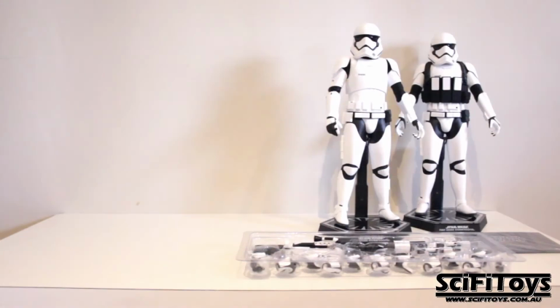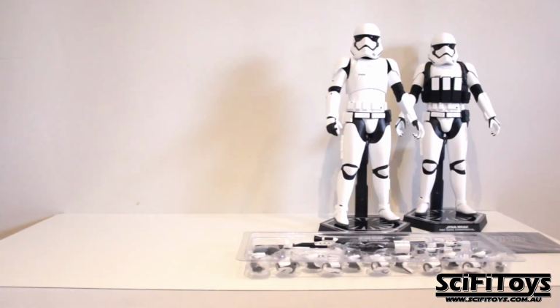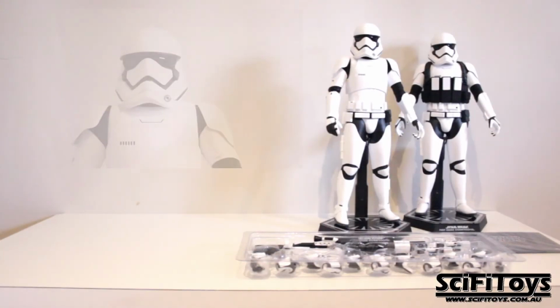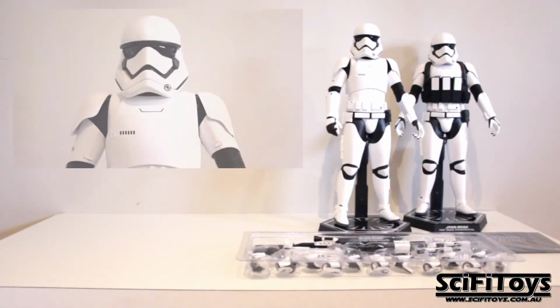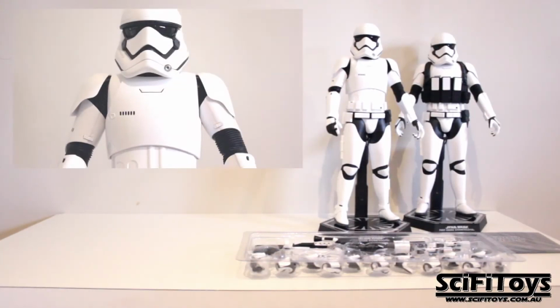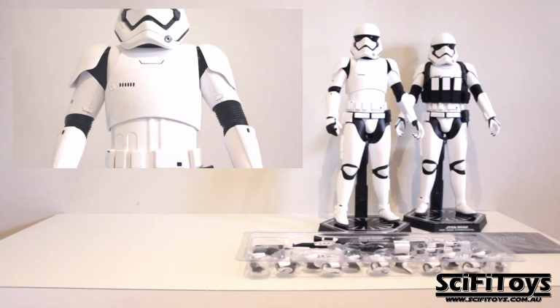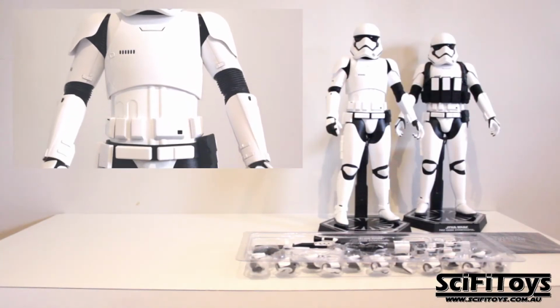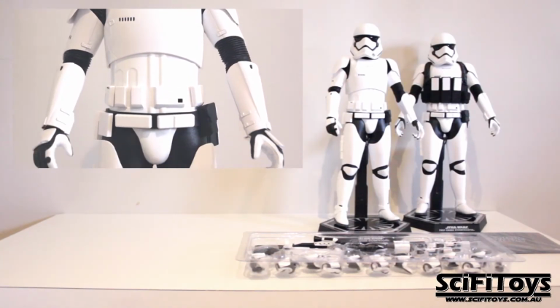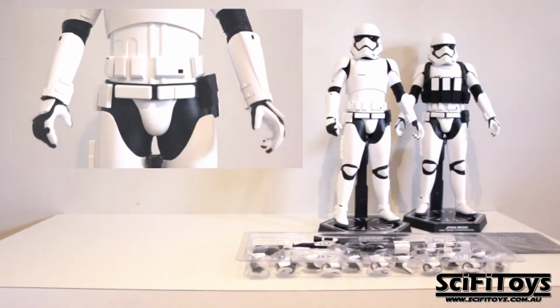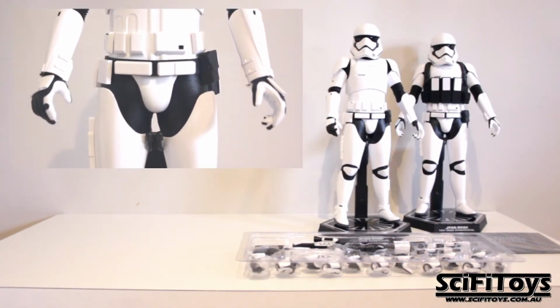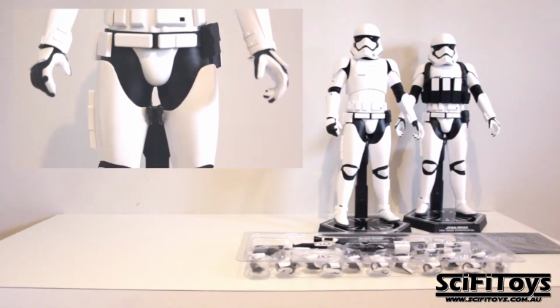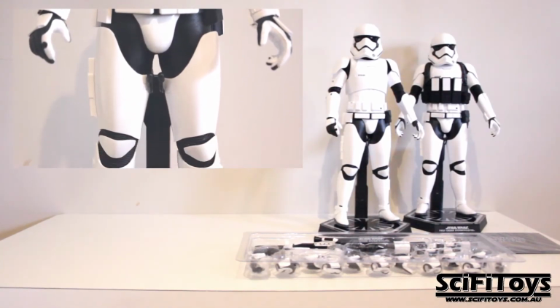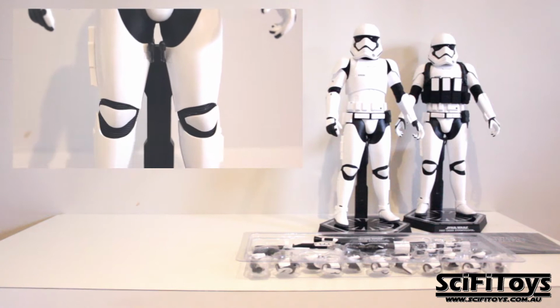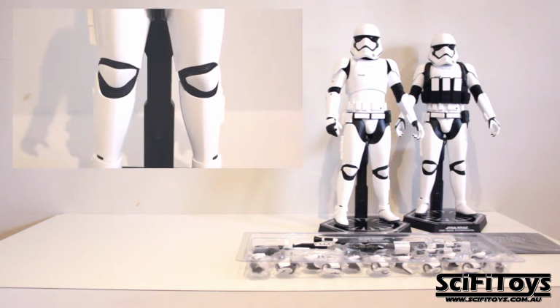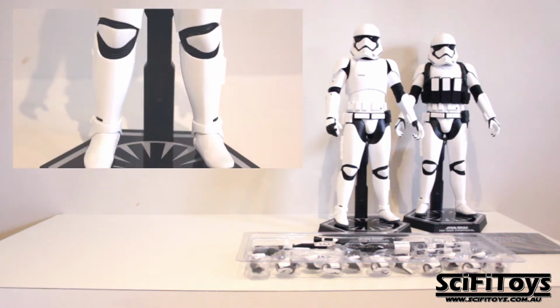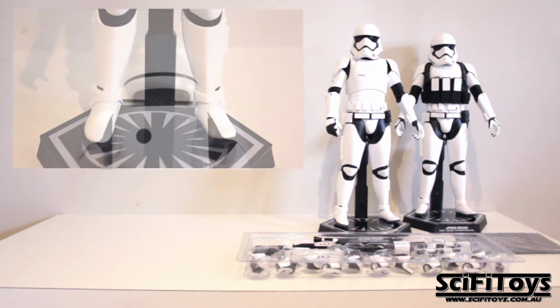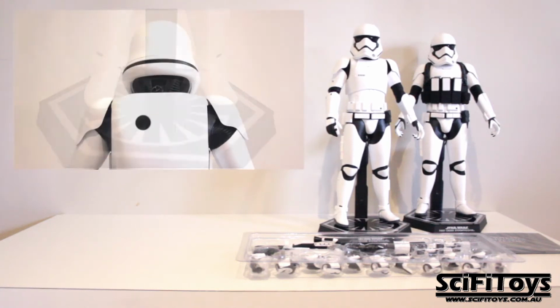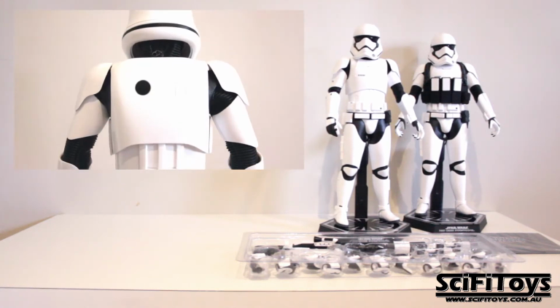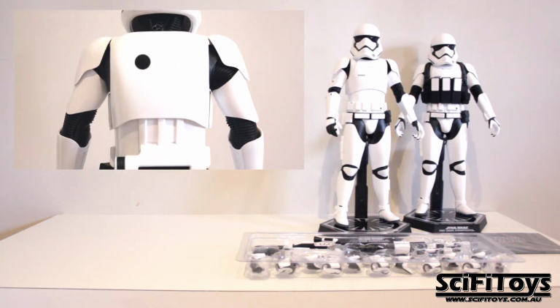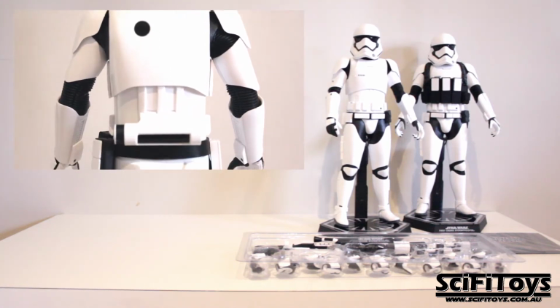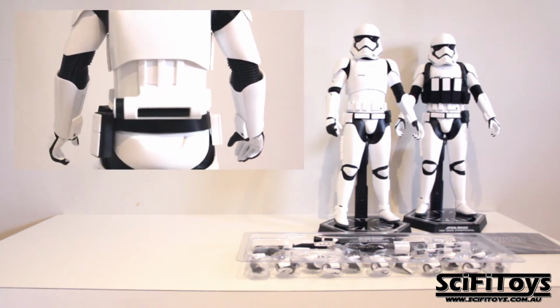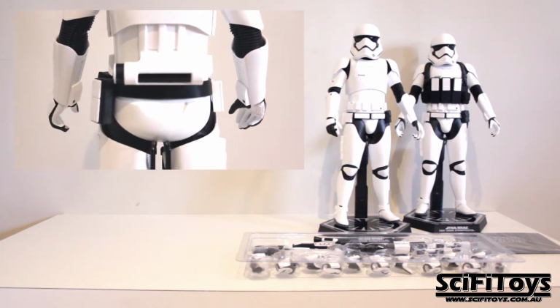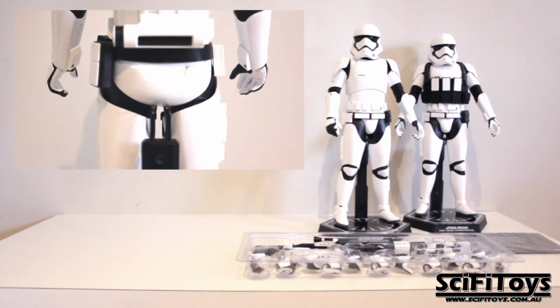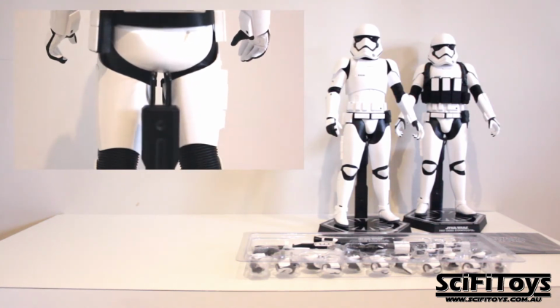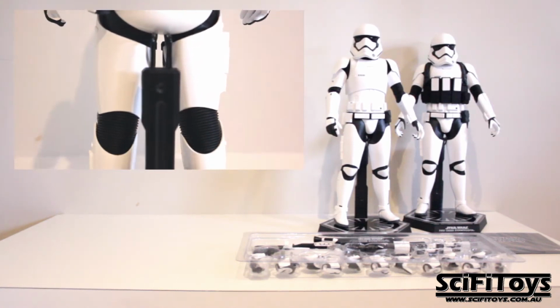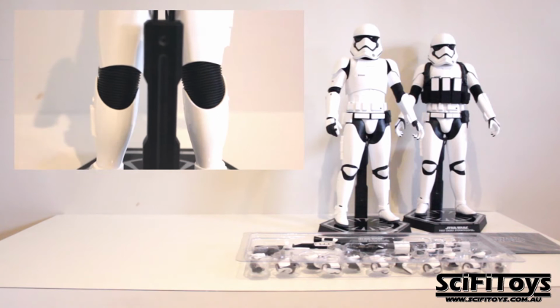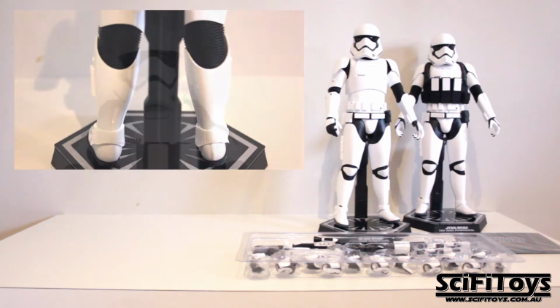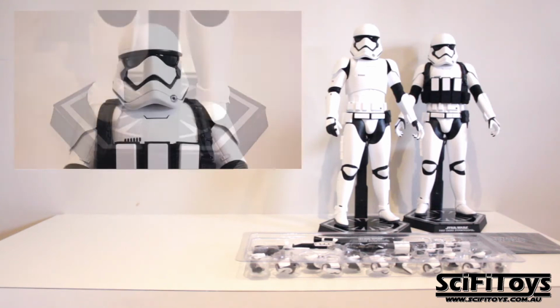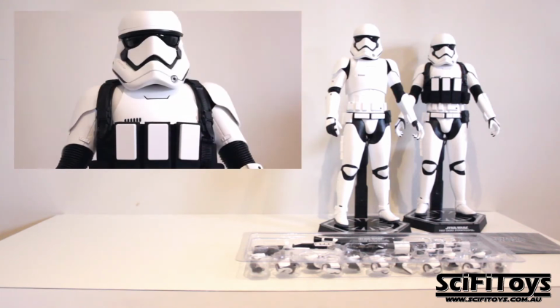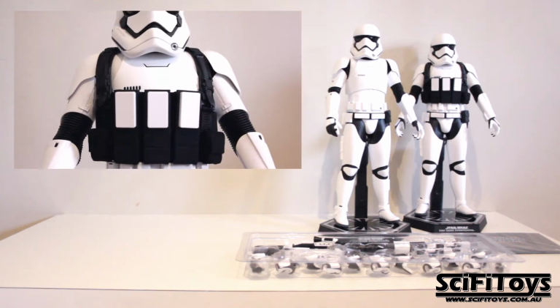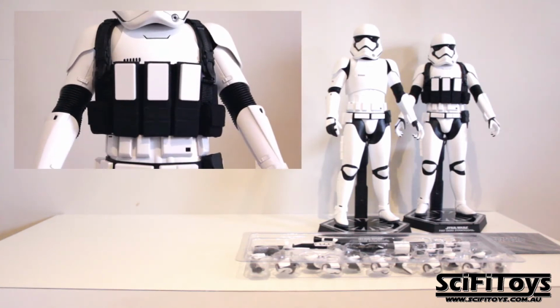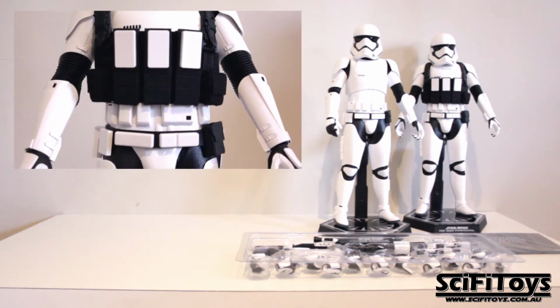Here we have the two figures unboxed. As you can probably tell, the only difference between the two is the heavy gunner comes with a heavy artillery vest. Other than that, everything is the exact same.